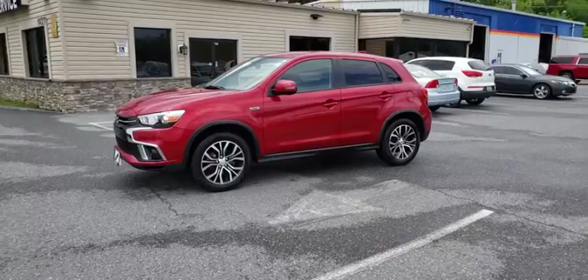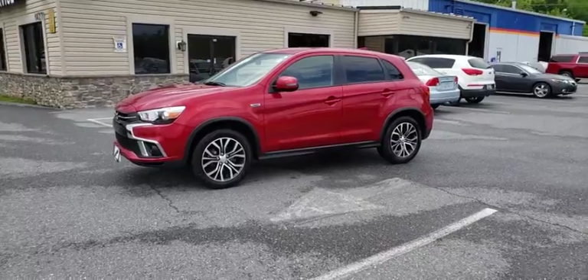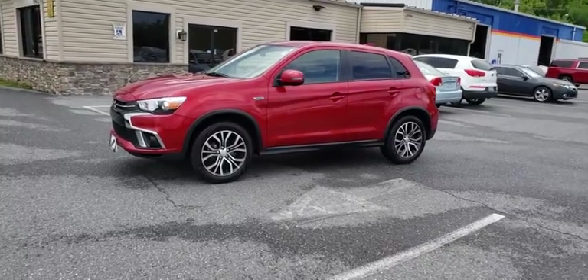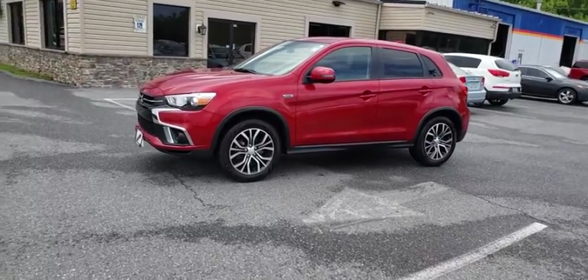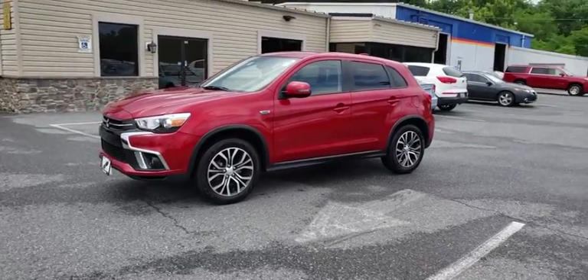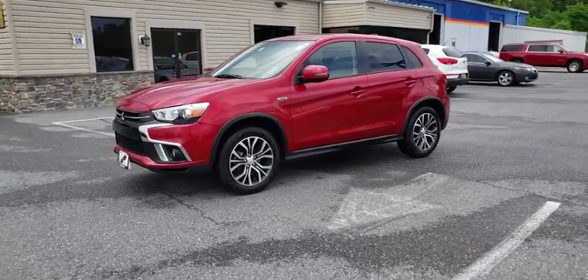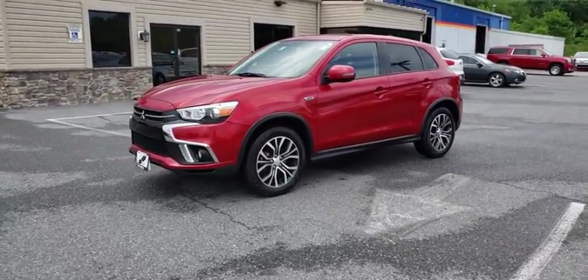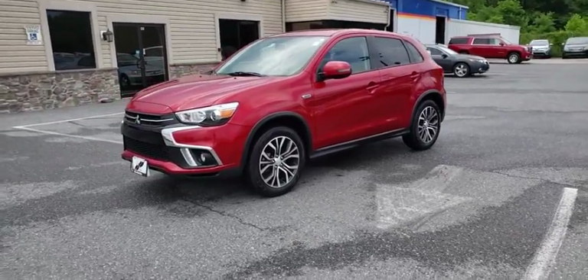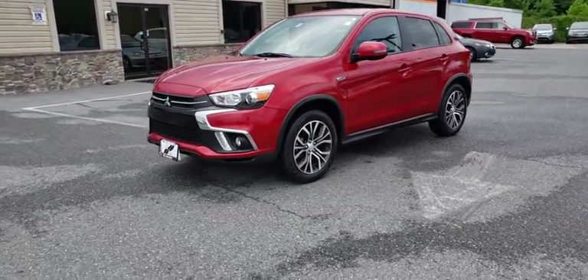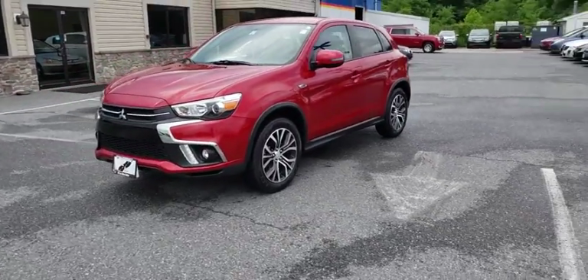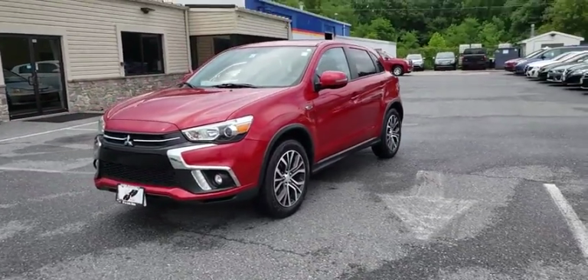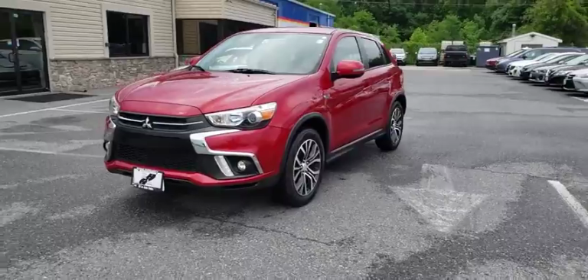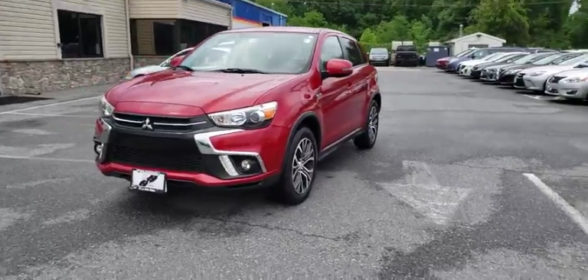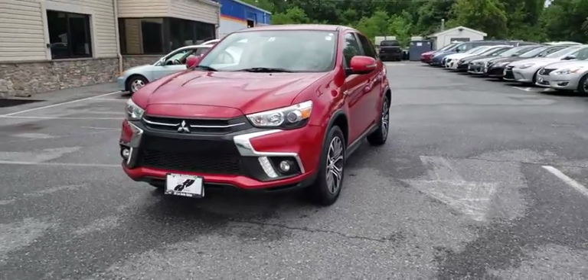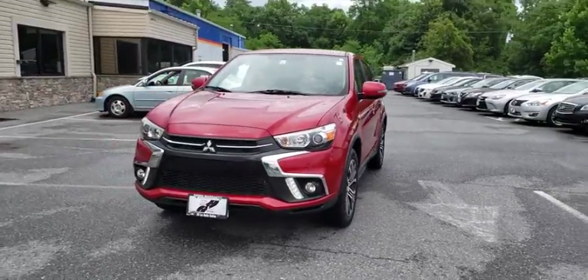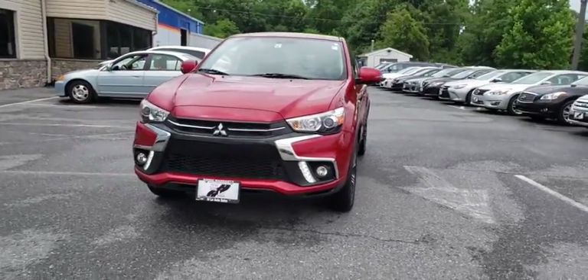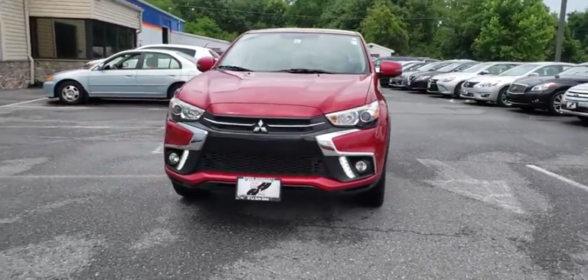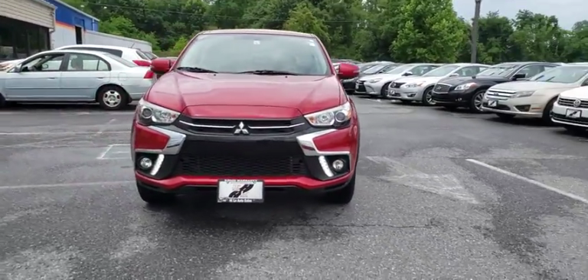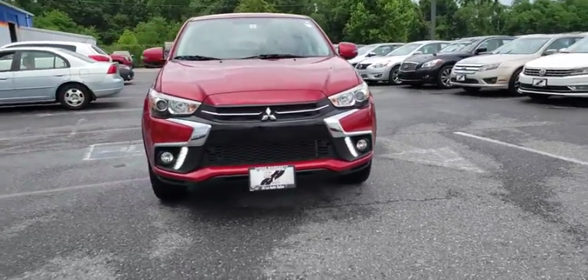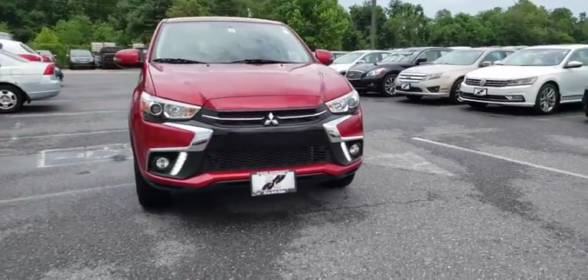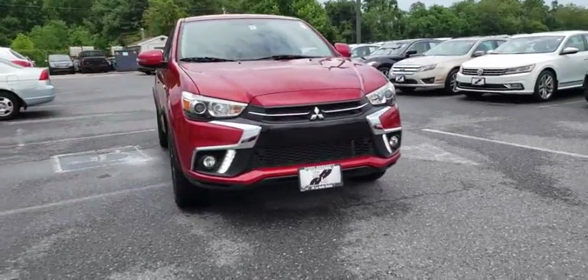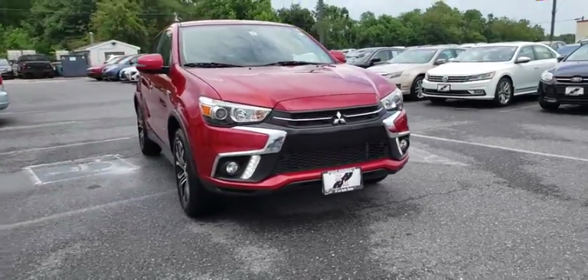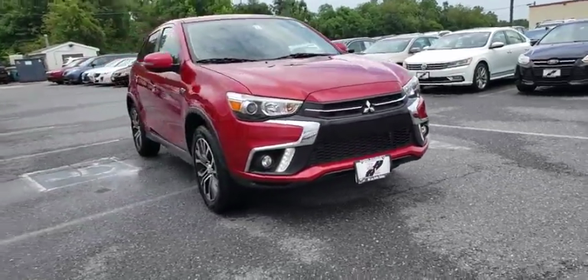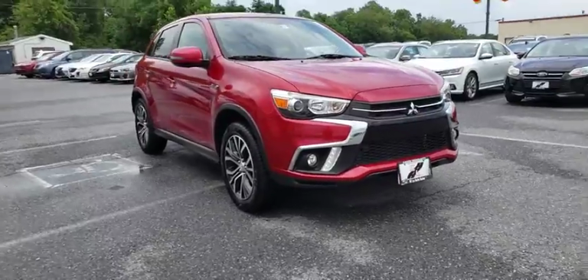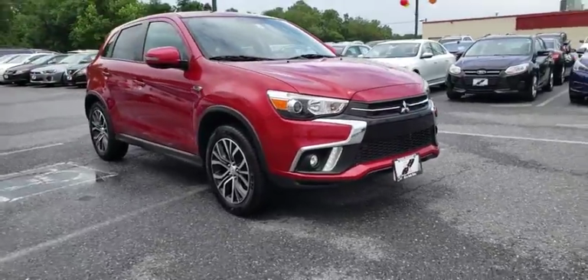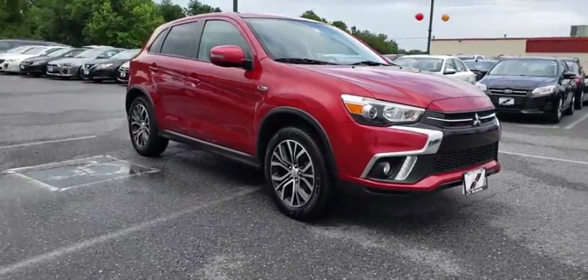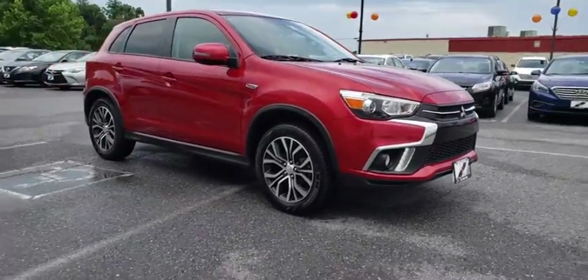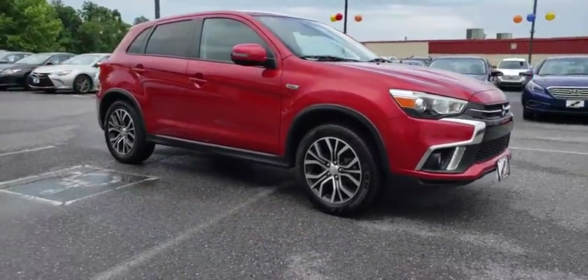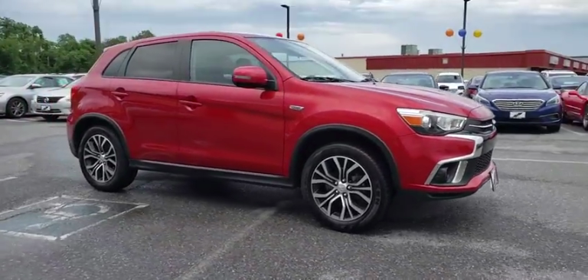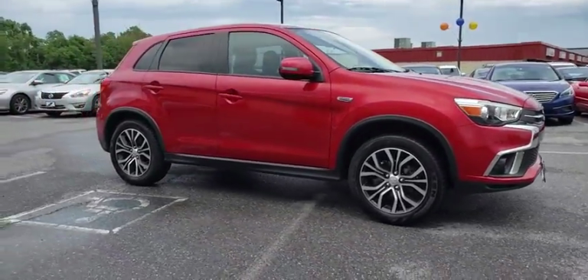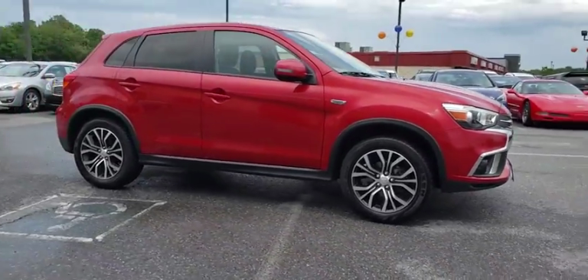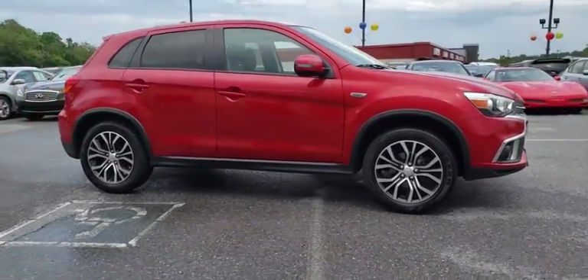Make a great choice today with the 2018 Mitsubishi Outlander Sport. The new Outlander Sport features a fuel-efficient engine paired to either a five-speed manual or a continuously variable transmission and comfortable accommodations for five.